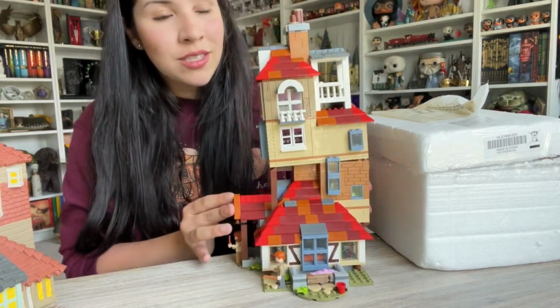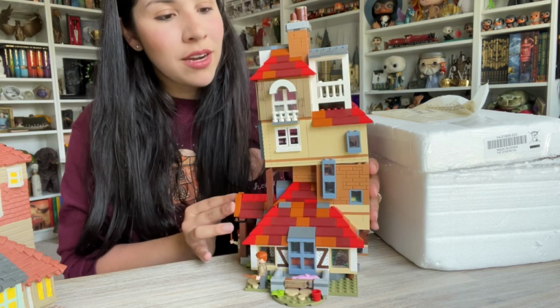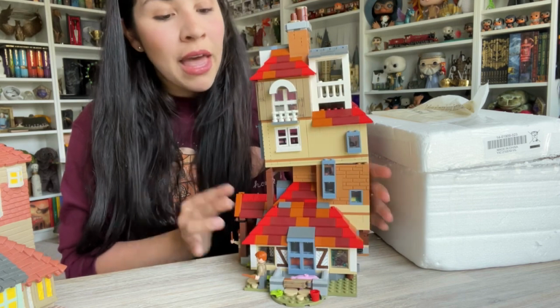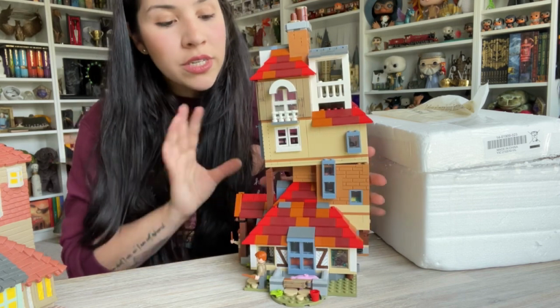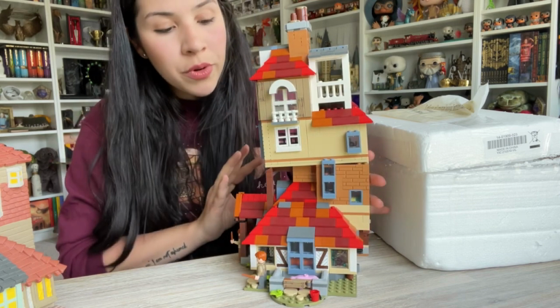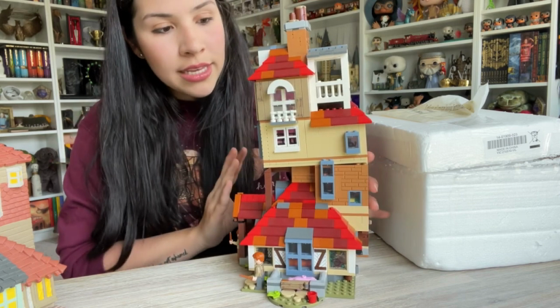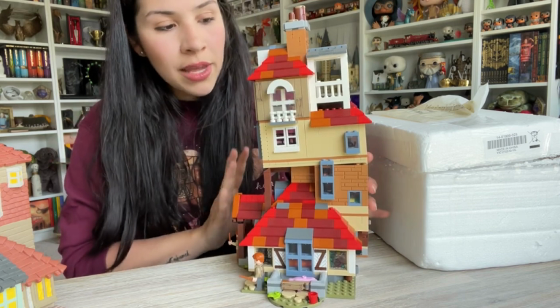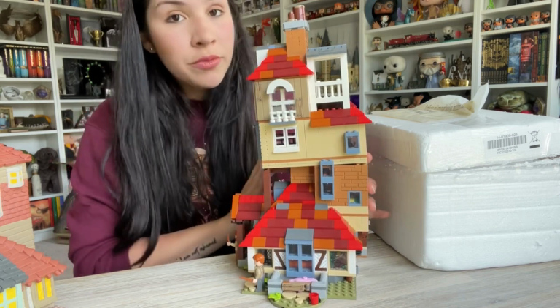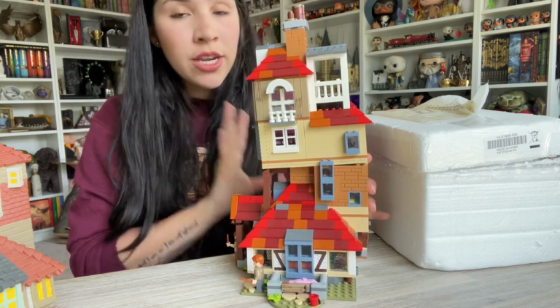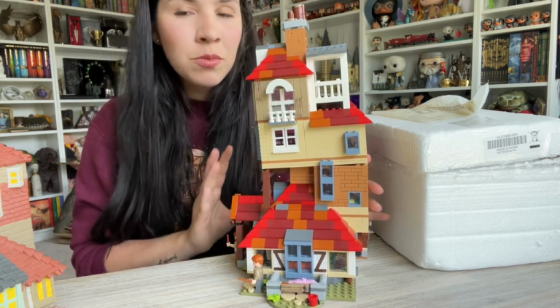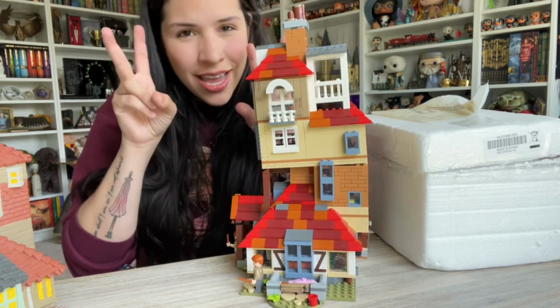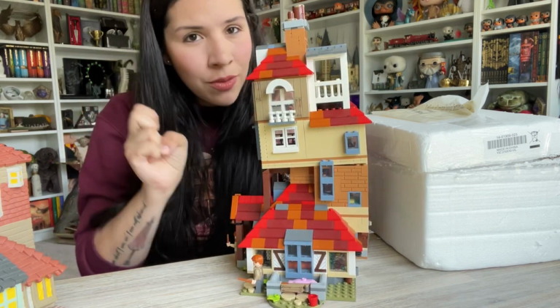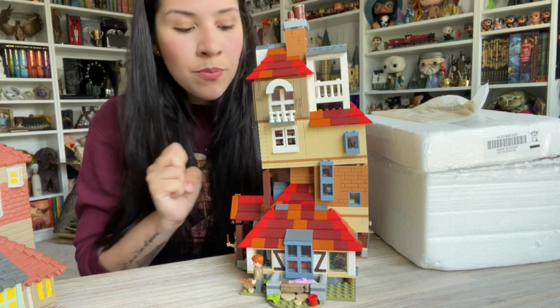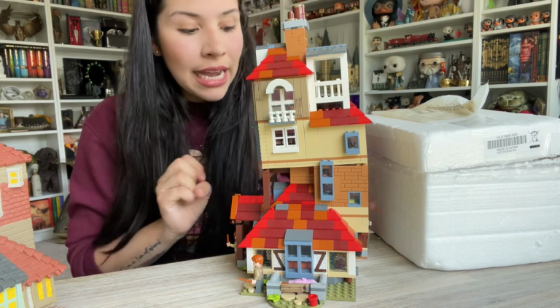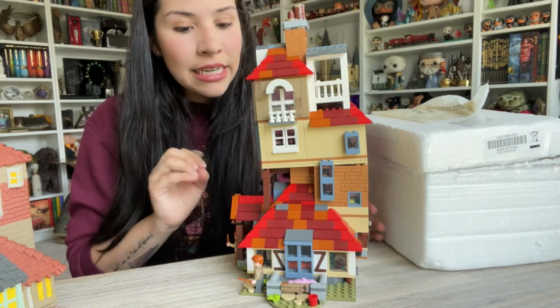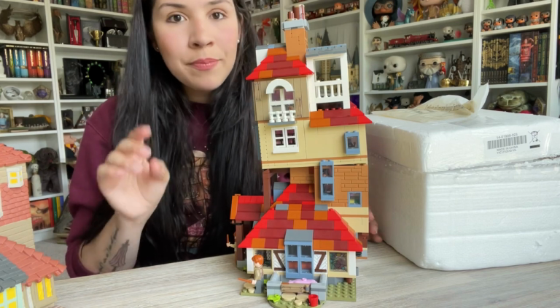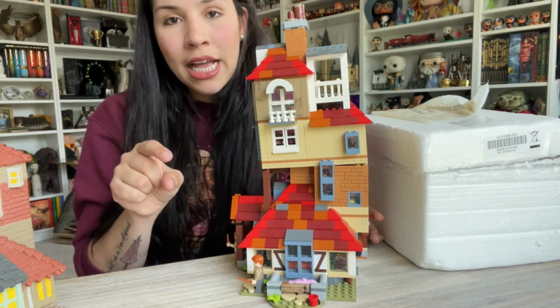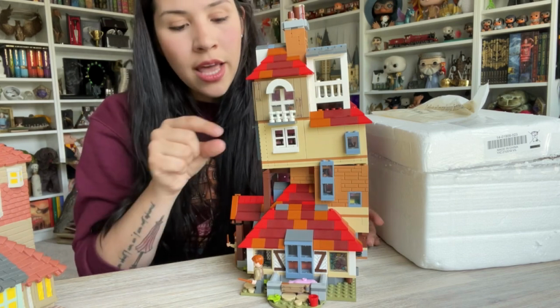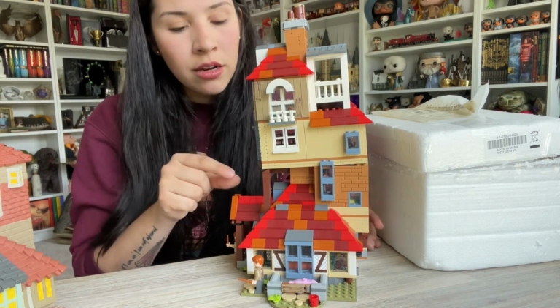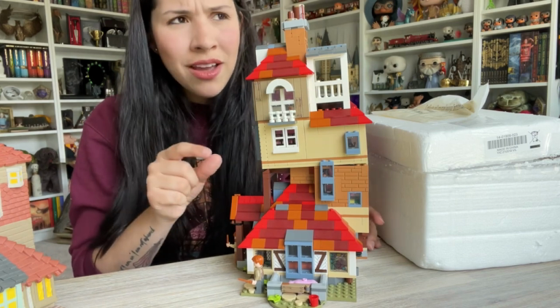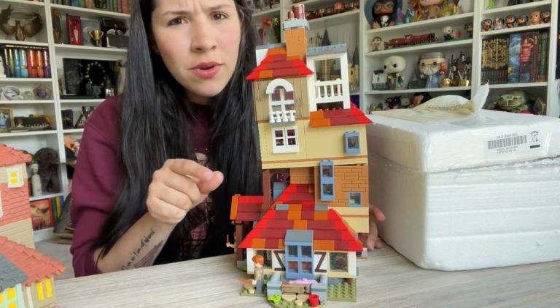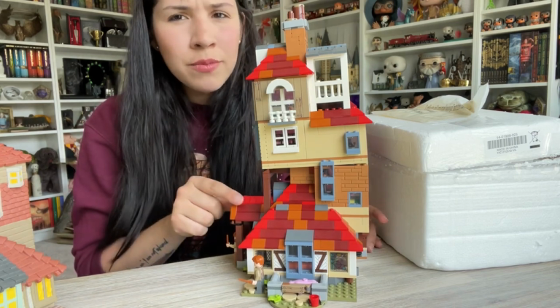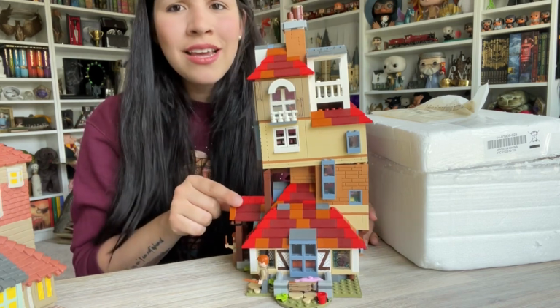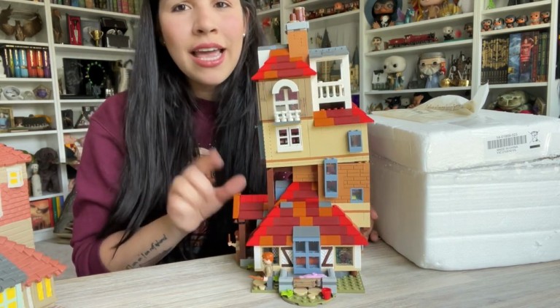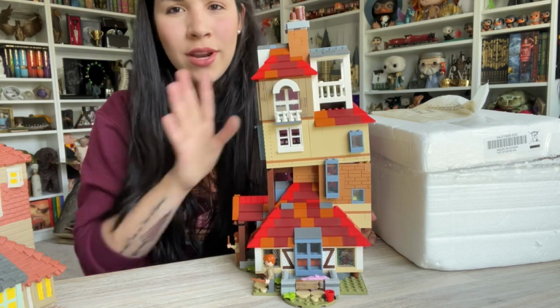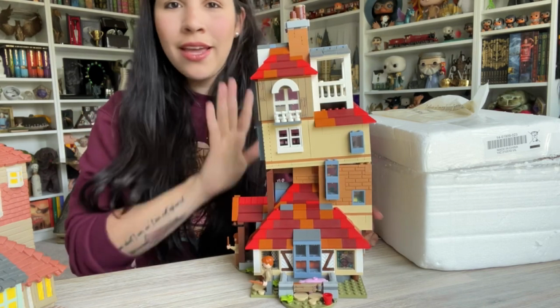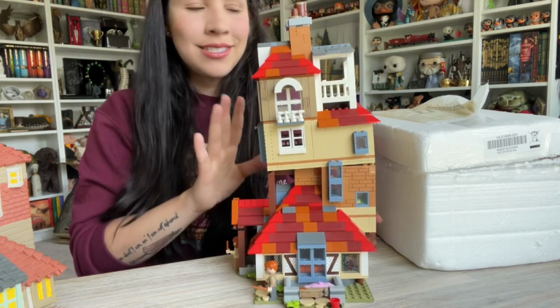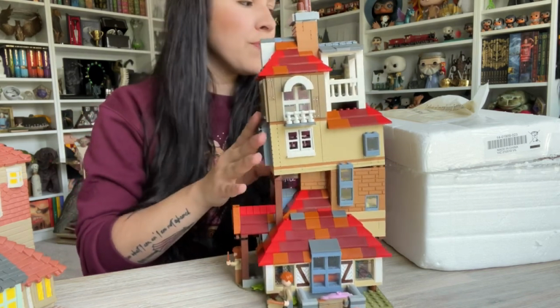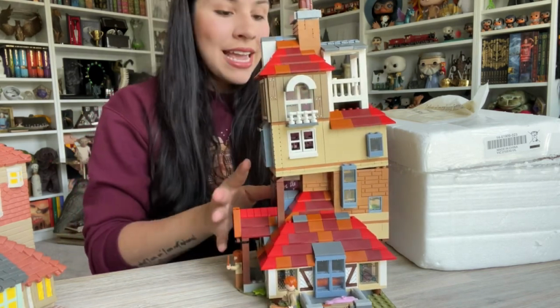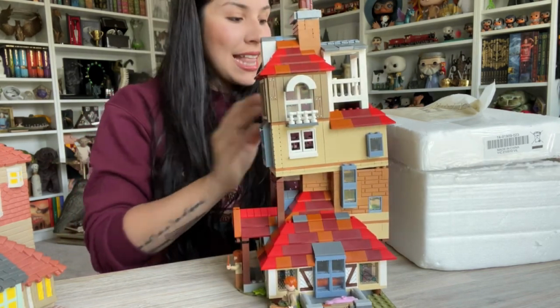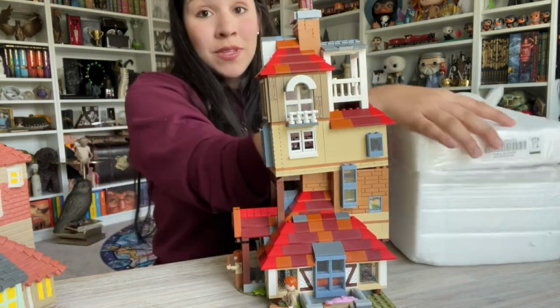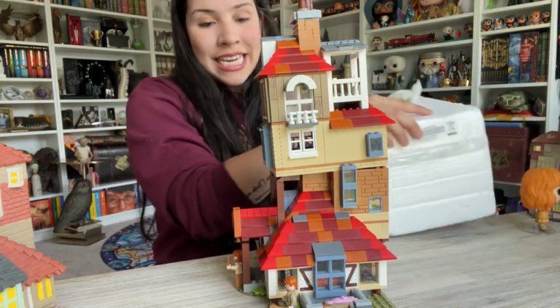Honestly, if I don't ever buy another Lego piece, this would be enough. I know there is another Borough set that's more like the Attack on the Burrow, but I didn't like that it came with Bellatrix and Greyback — I just want to display it as the Borough. And last but not least, let me show this one.